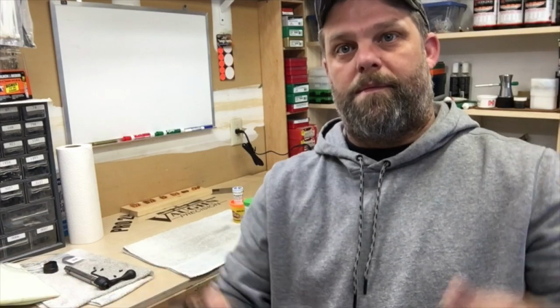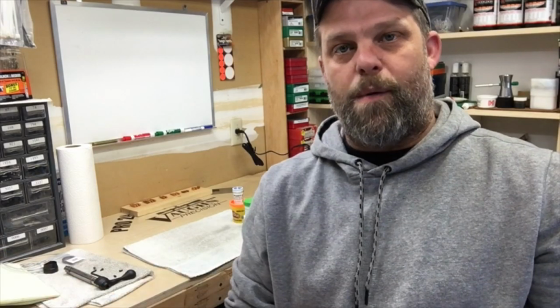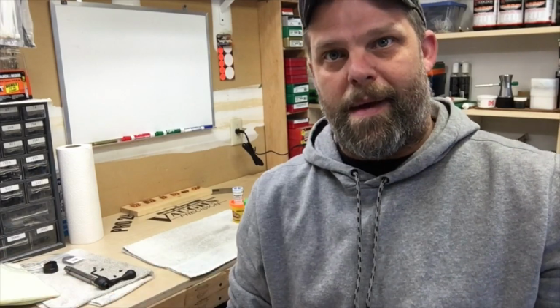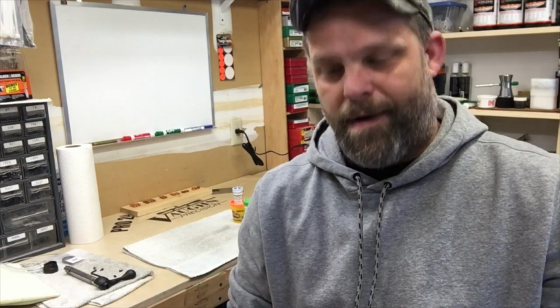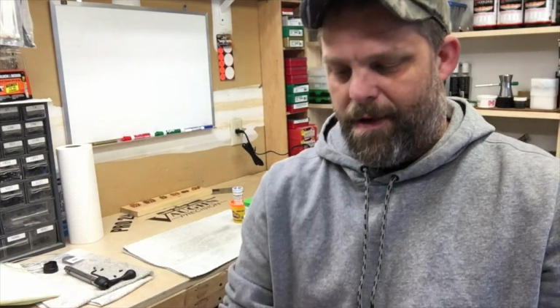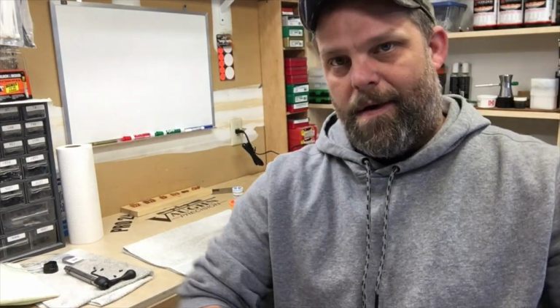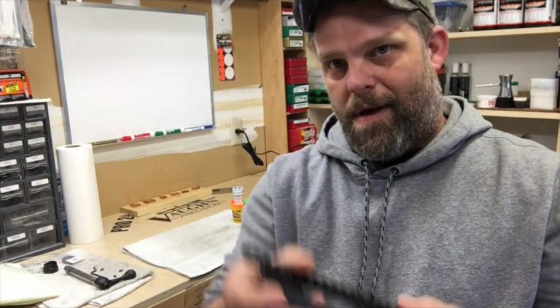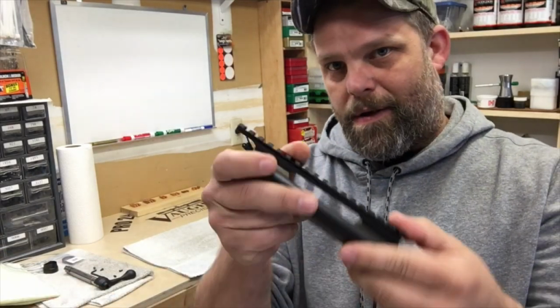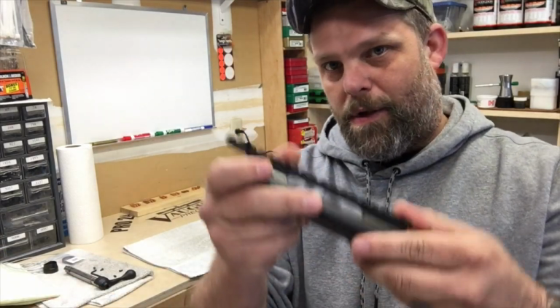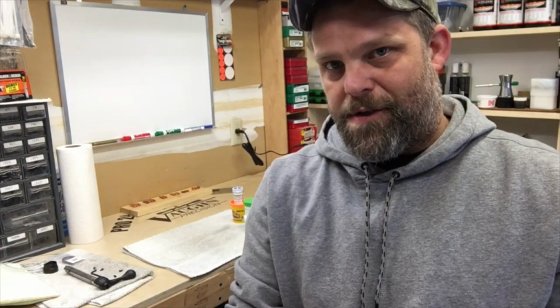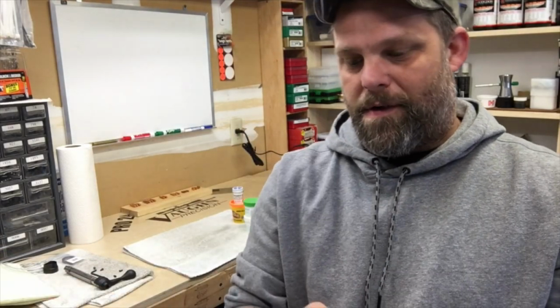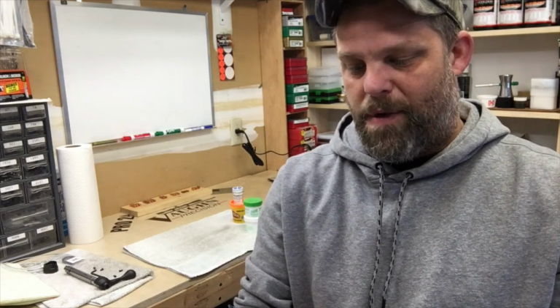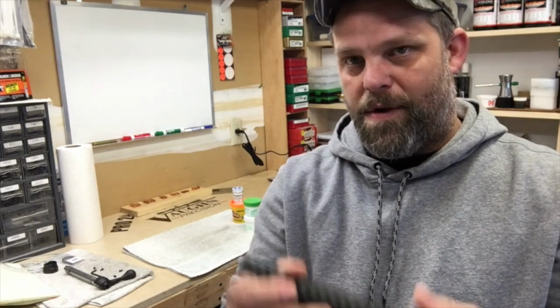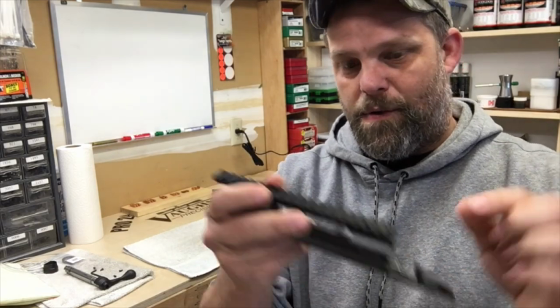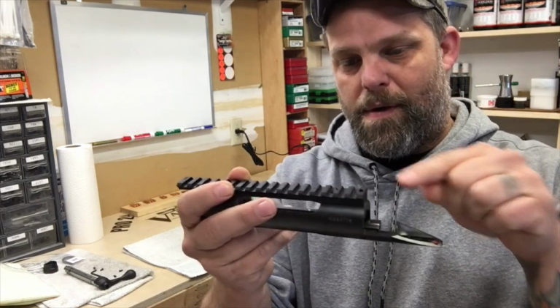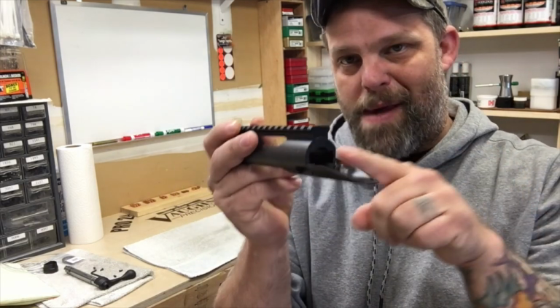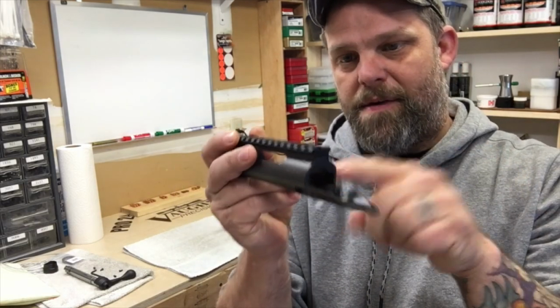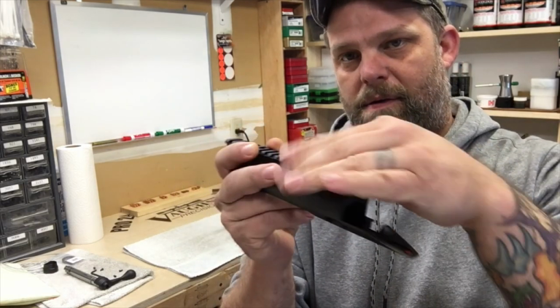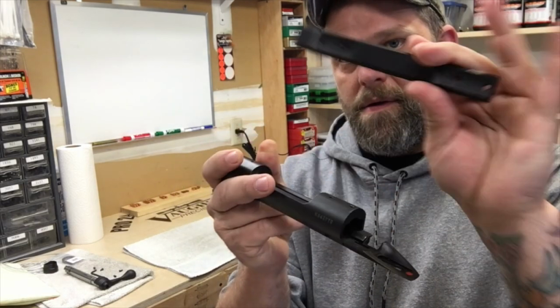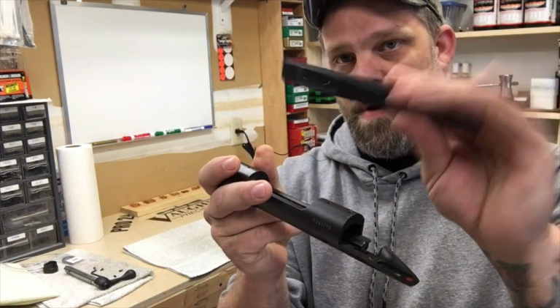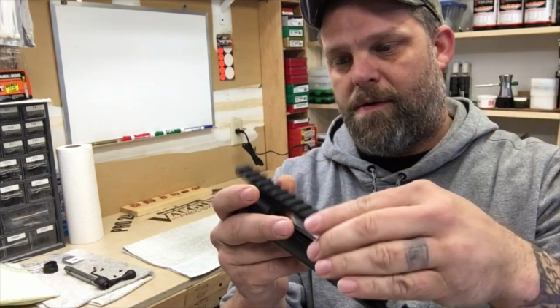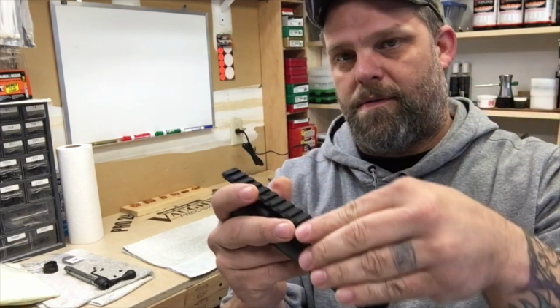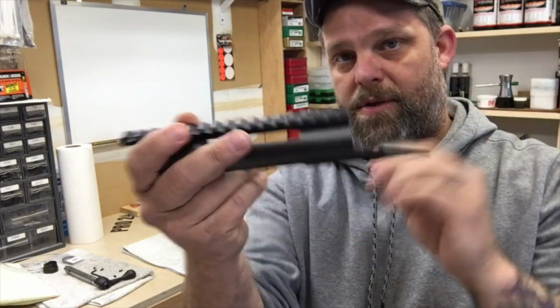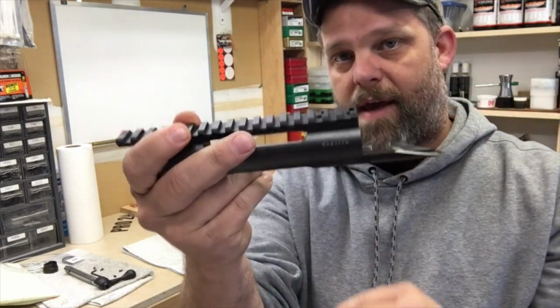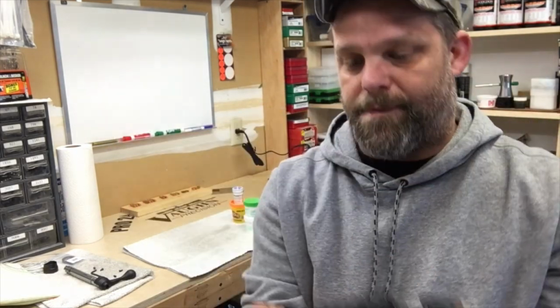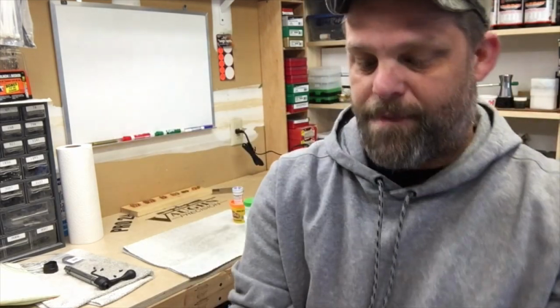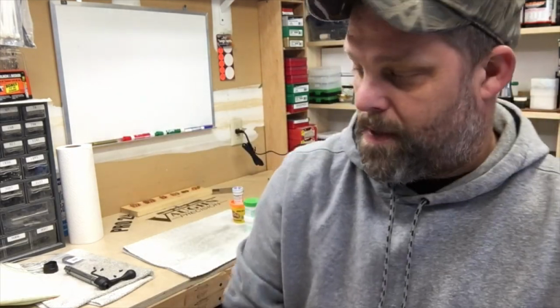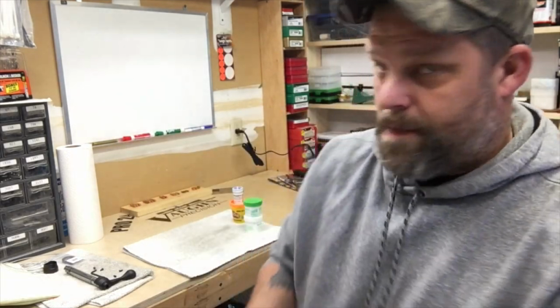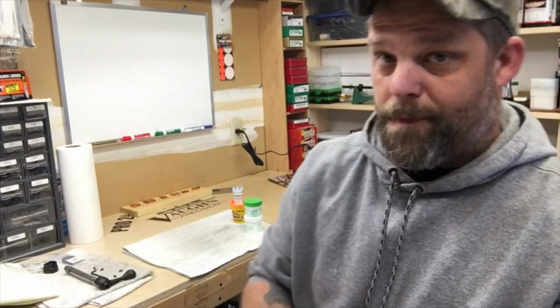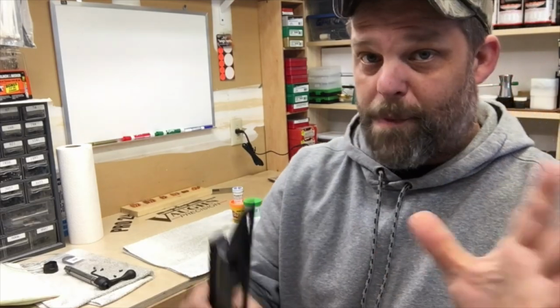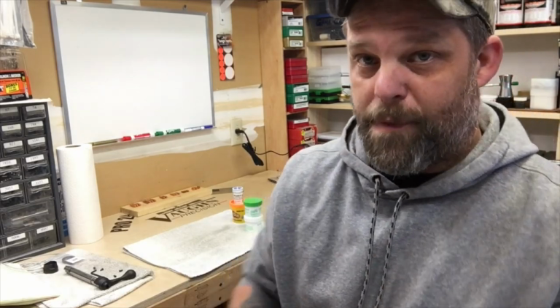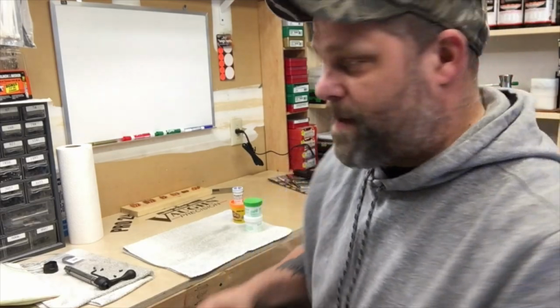Hey, welcome back. Today we've got a cool little project. We are going to bed the rail to the action. A couple simple things you'll need.